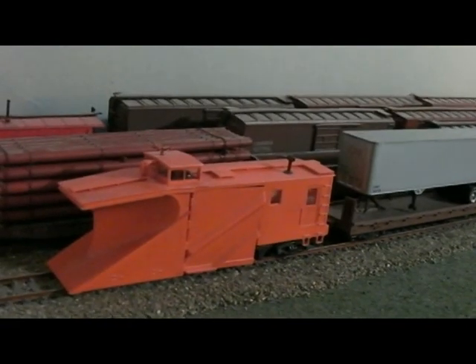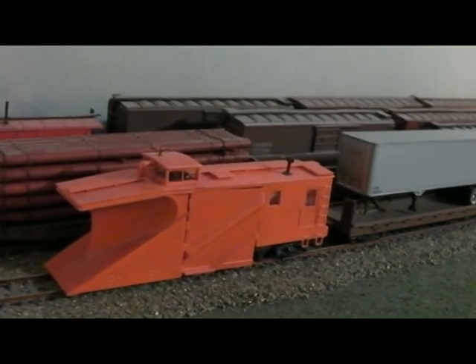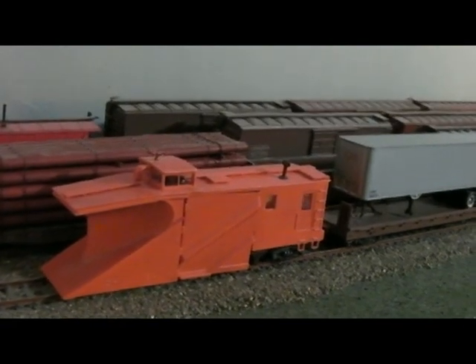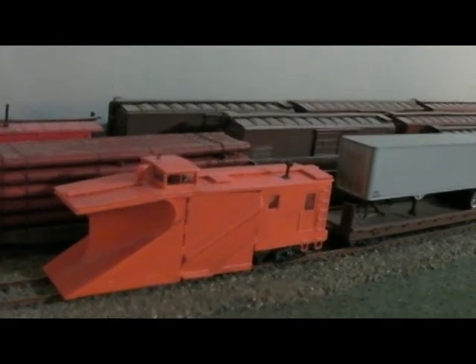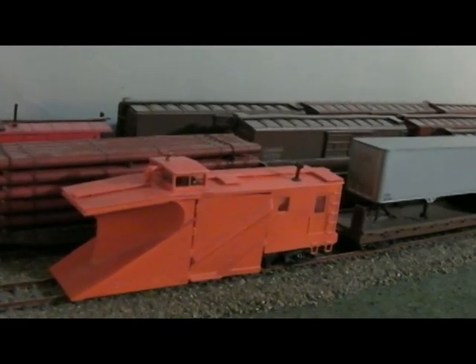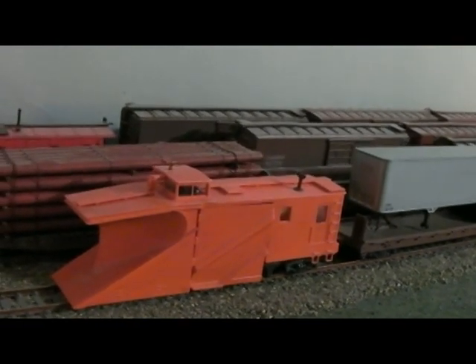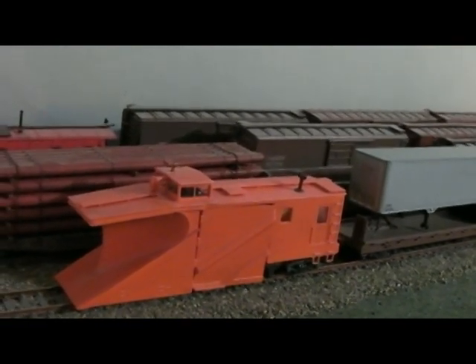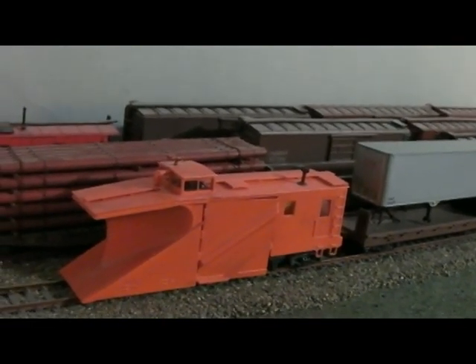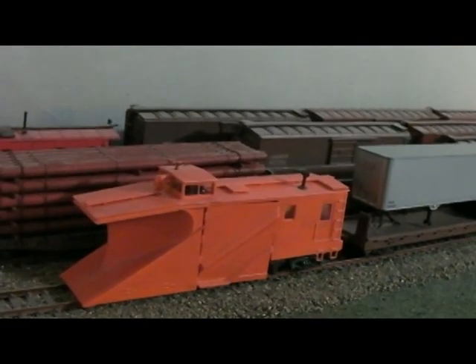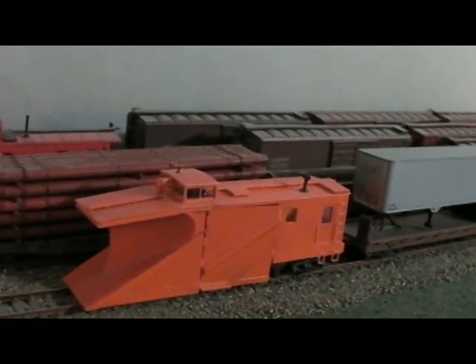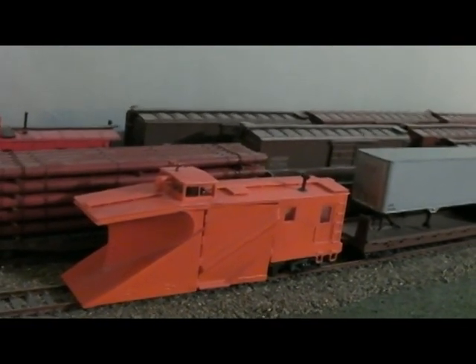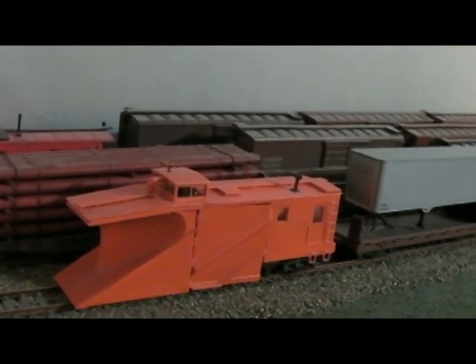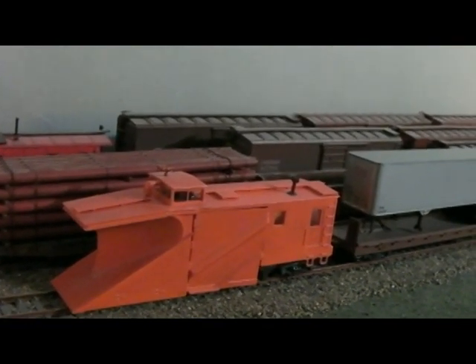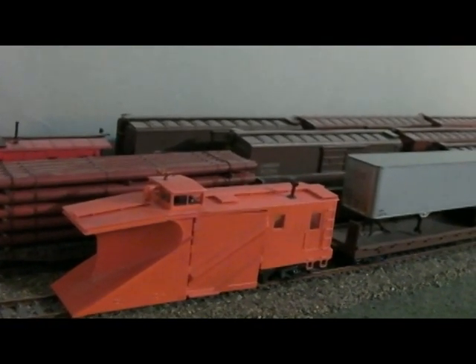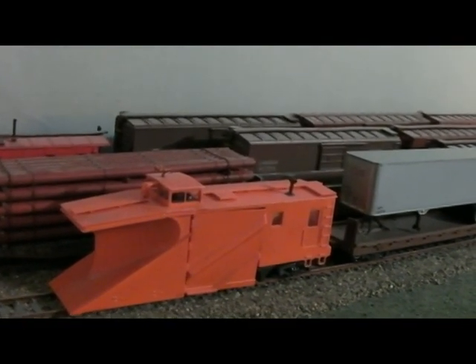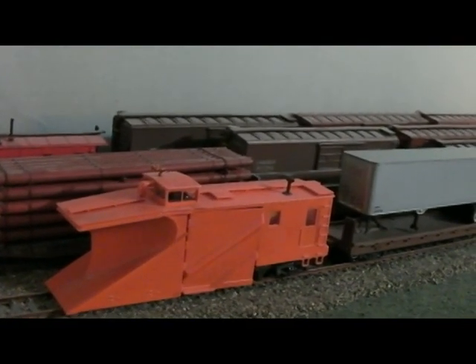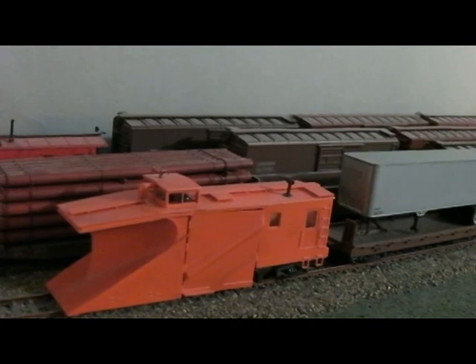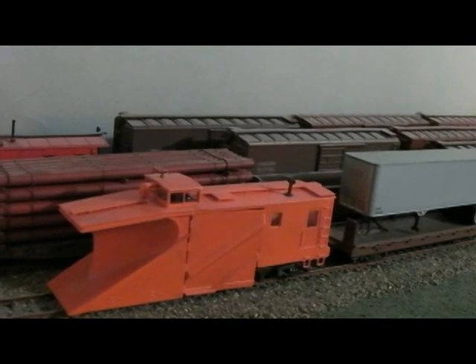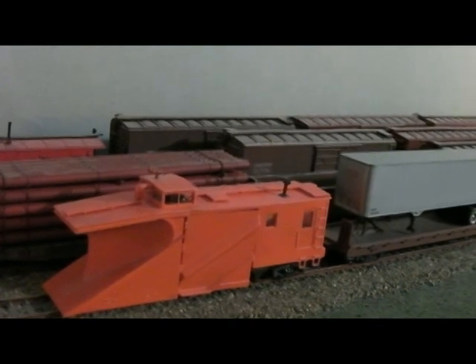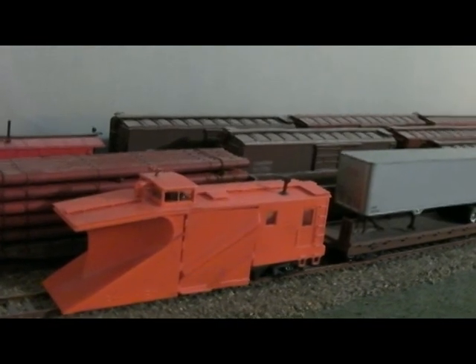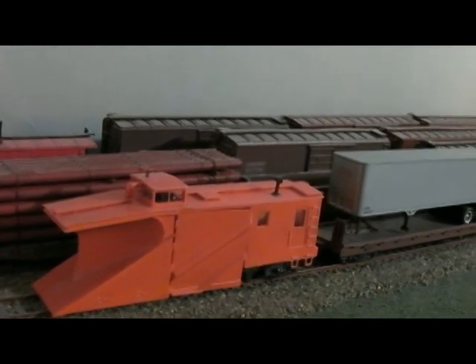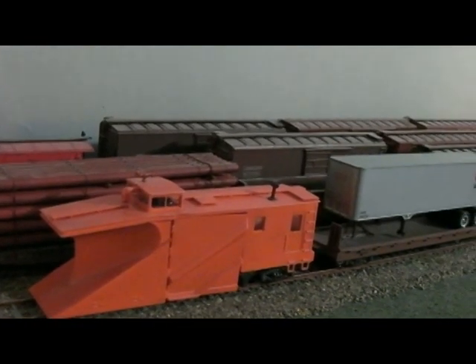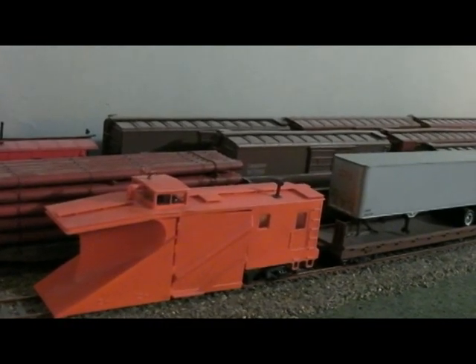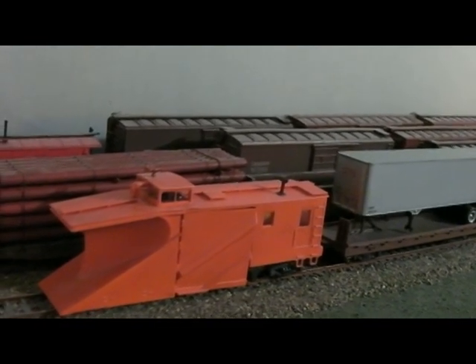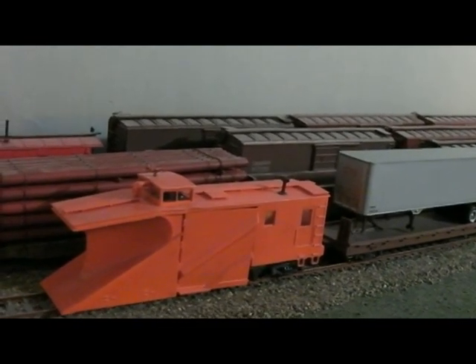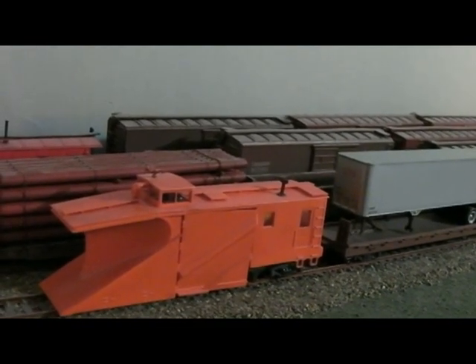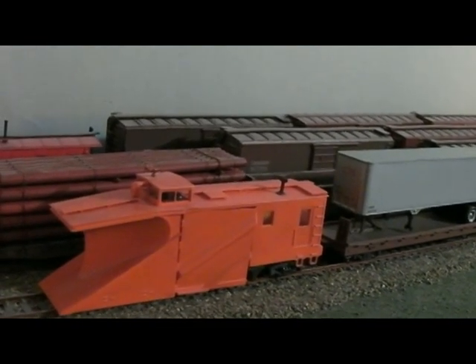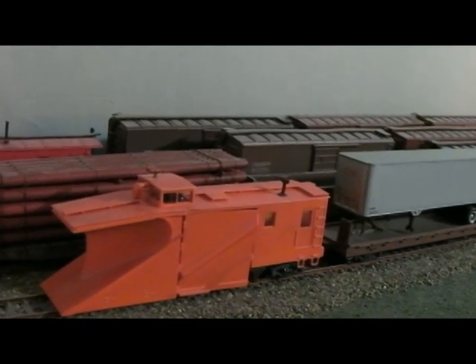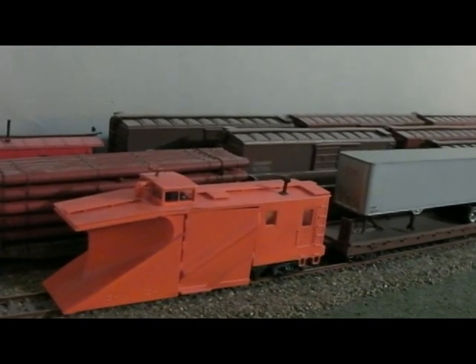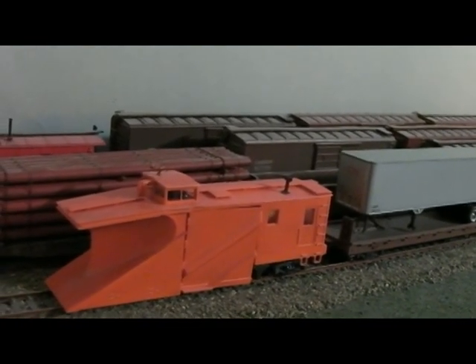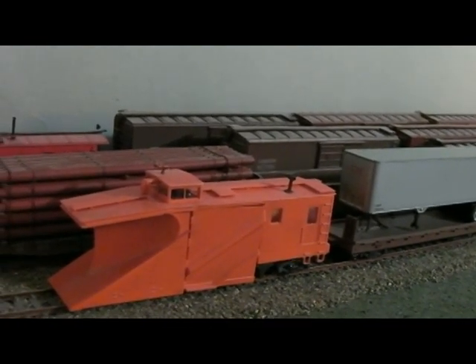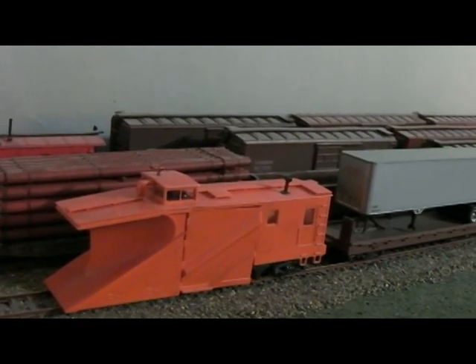It's been a while since I've done anything in my layout — pretty much since my teenage son was born.